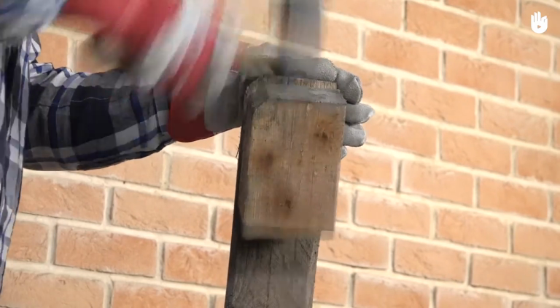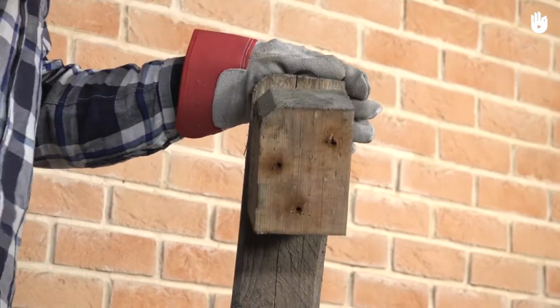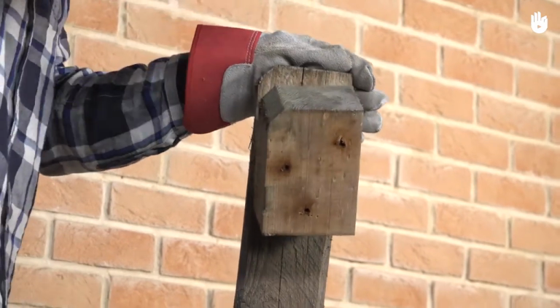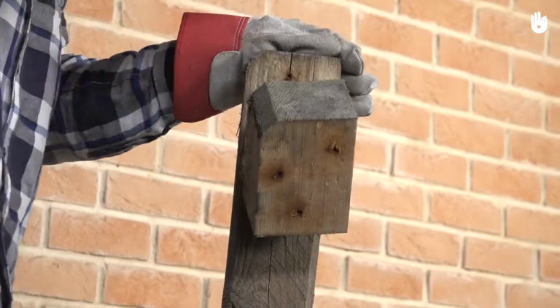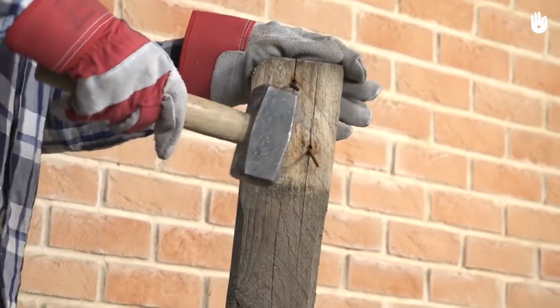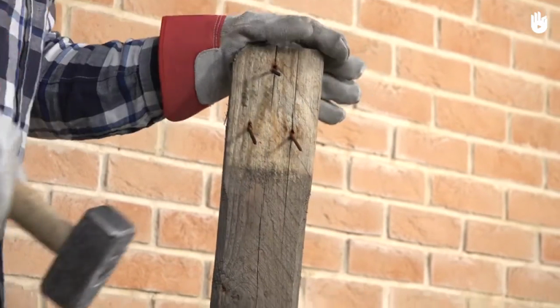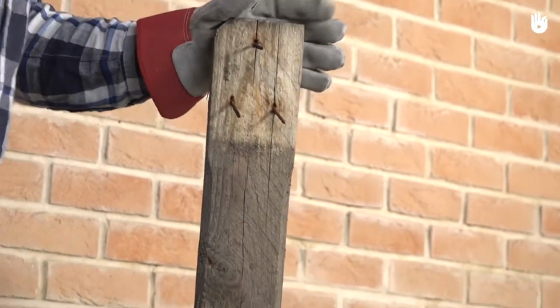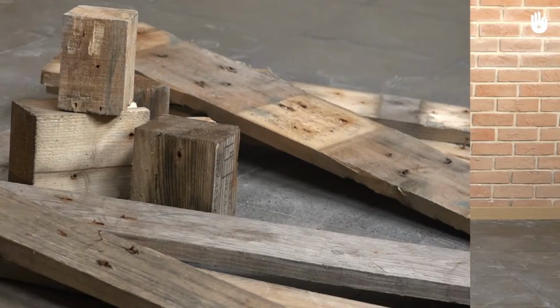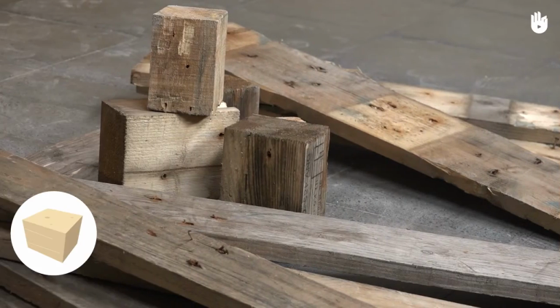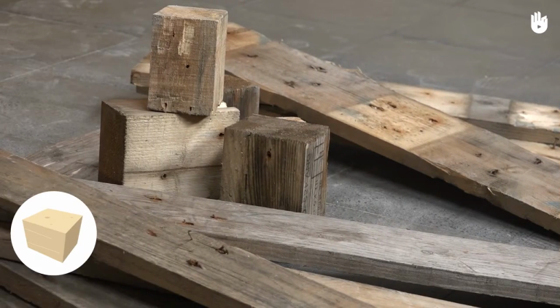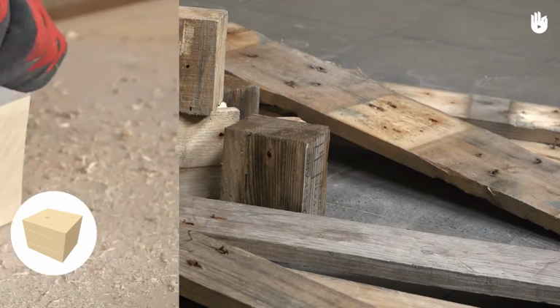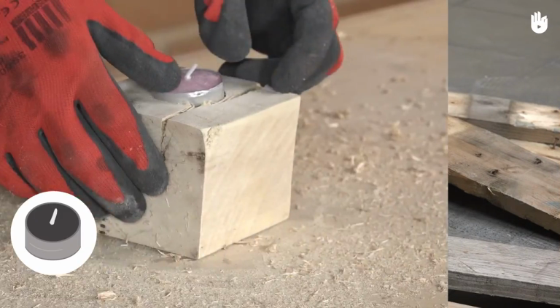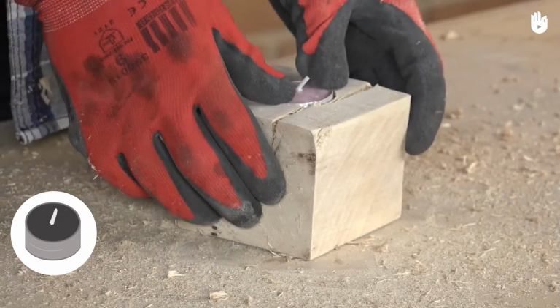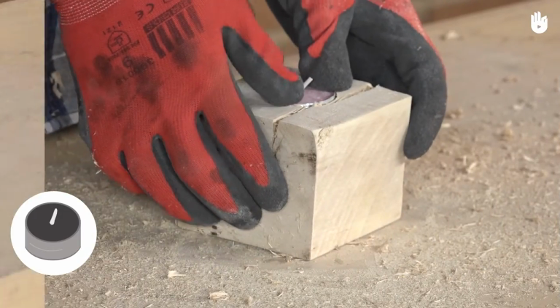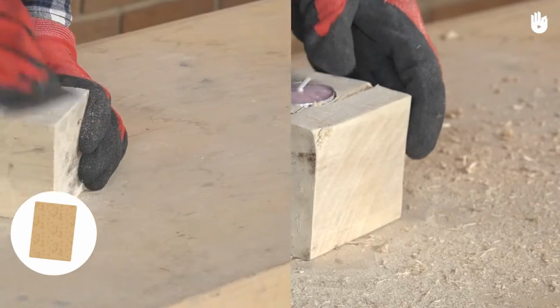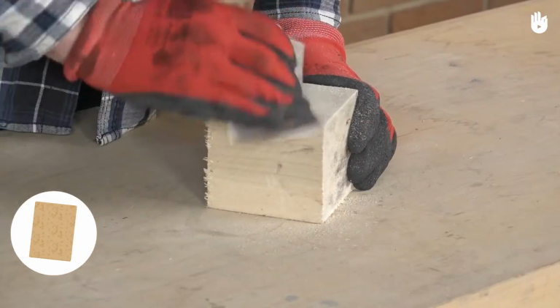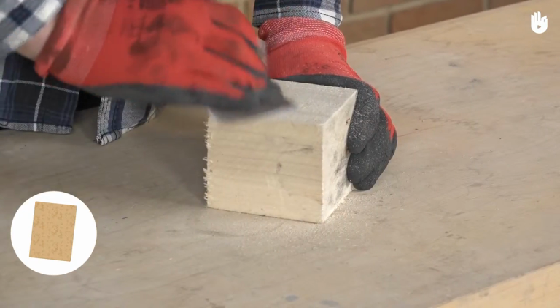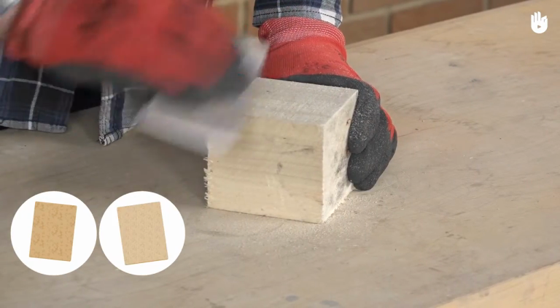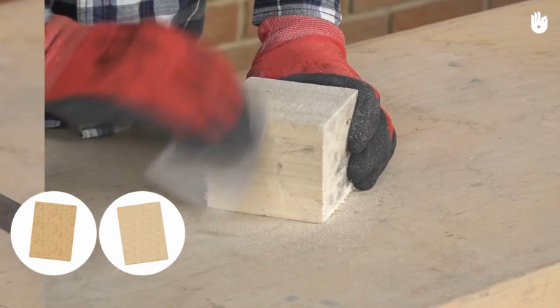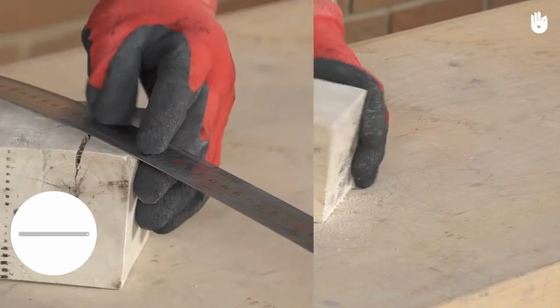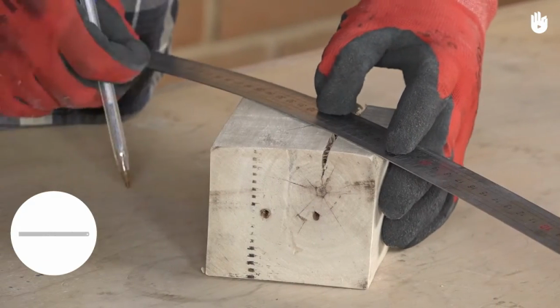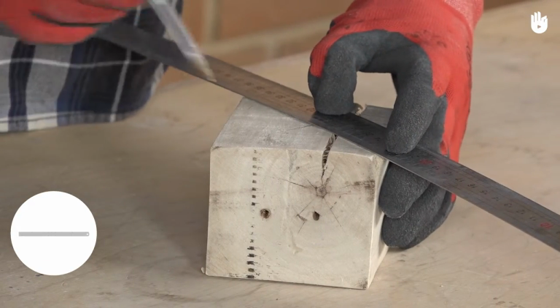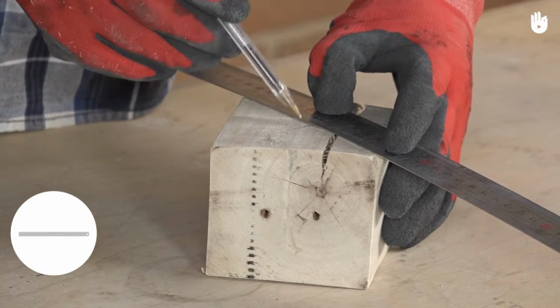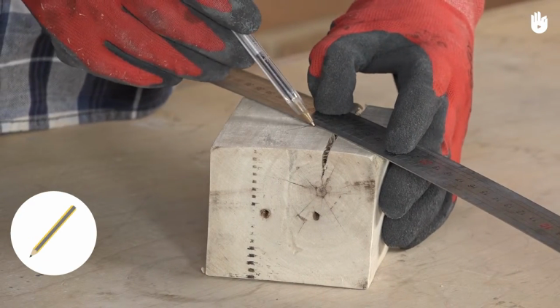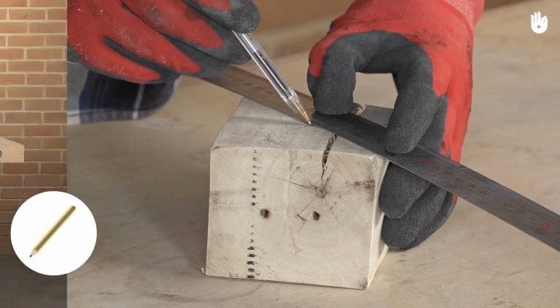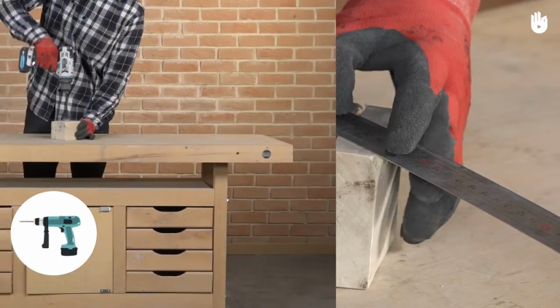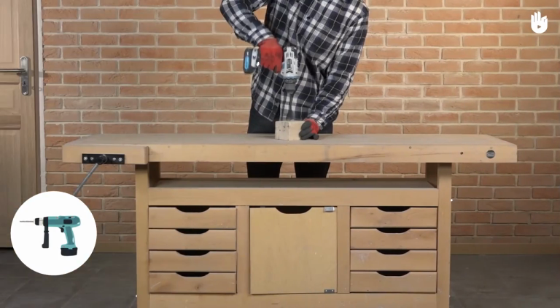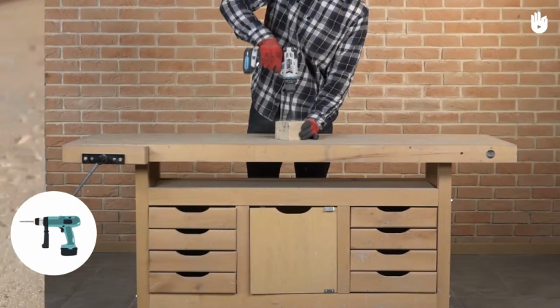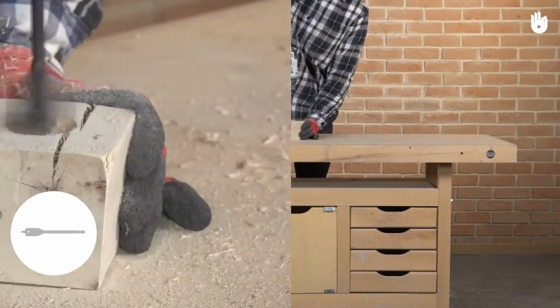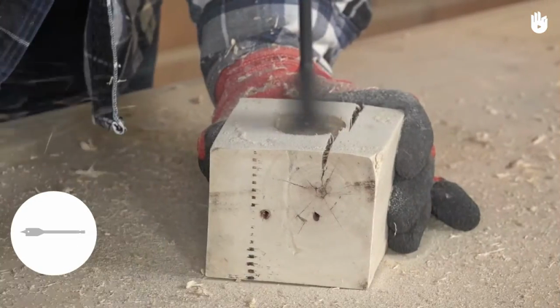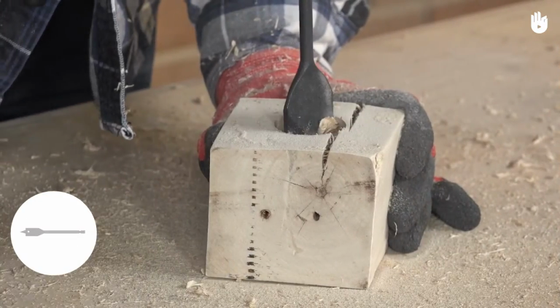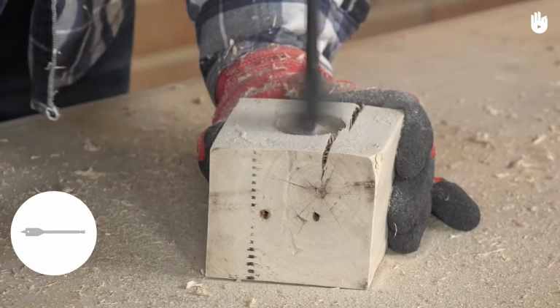For this project, you will need a pallet block and a tea light, some medium grit and fine grit sandpaper, a ruler, a pencil, a drill, and a 38mm spade bit.